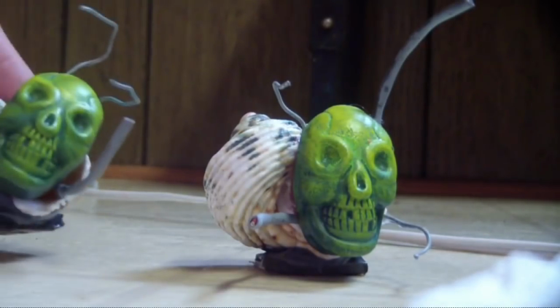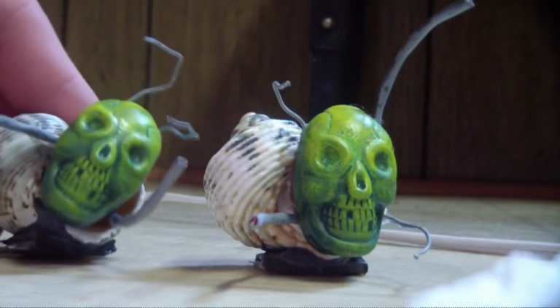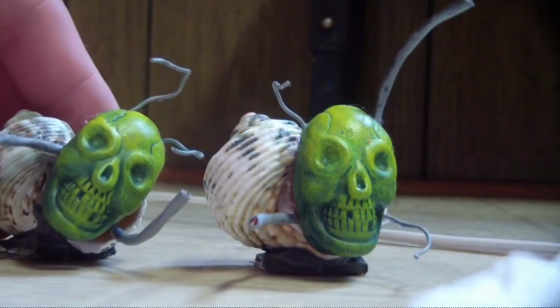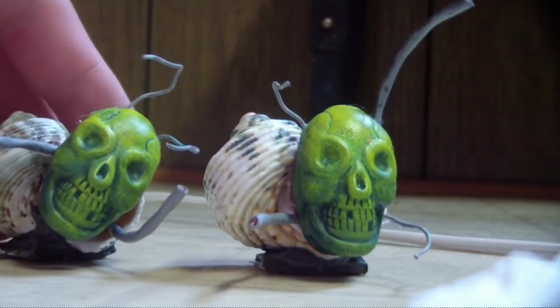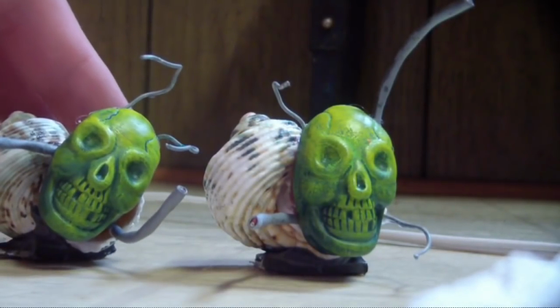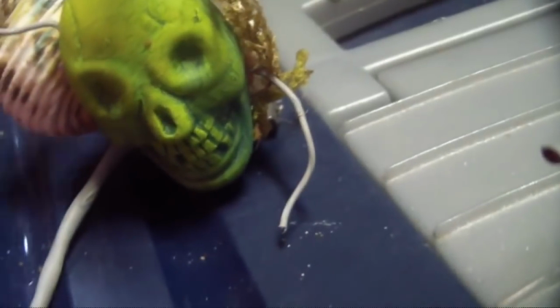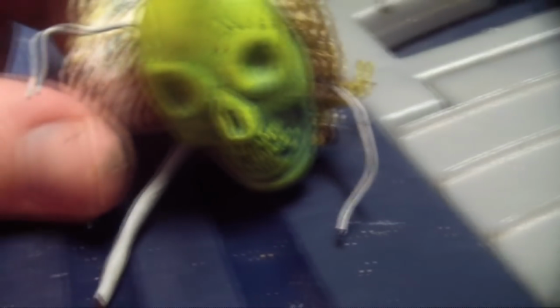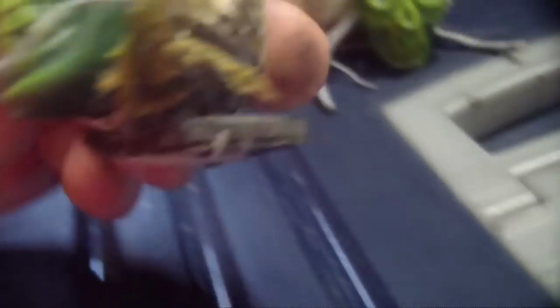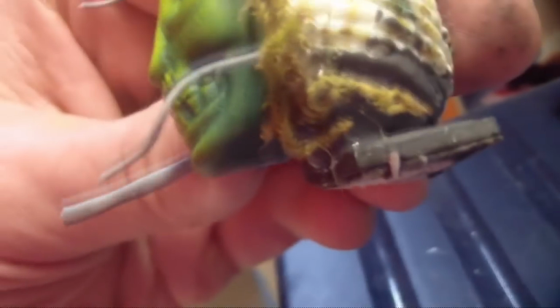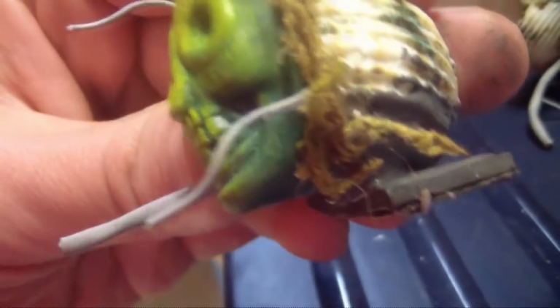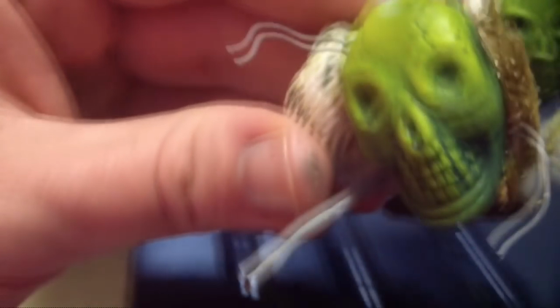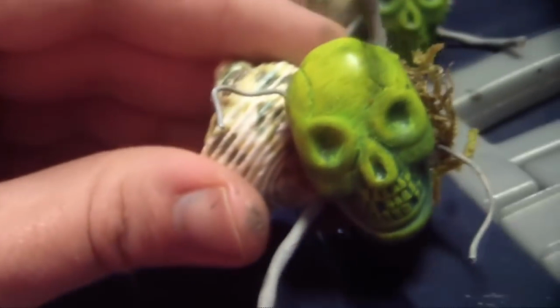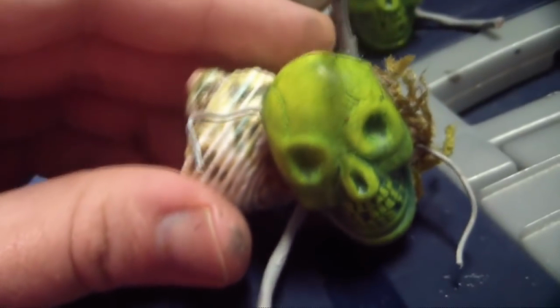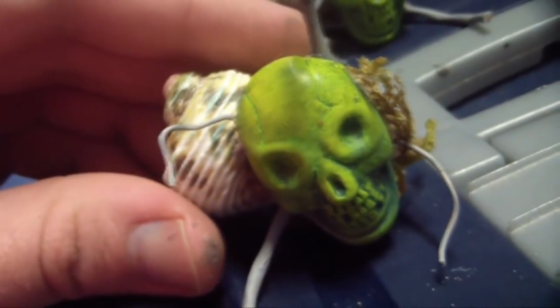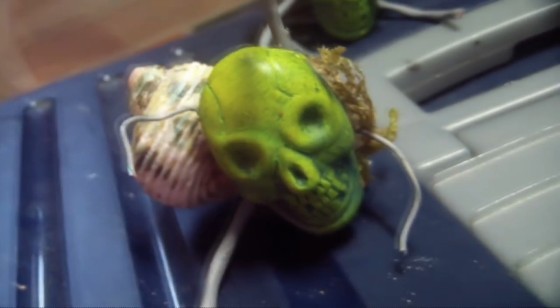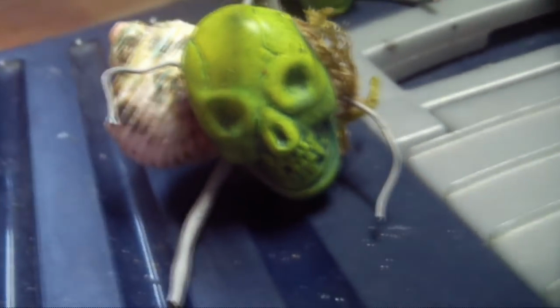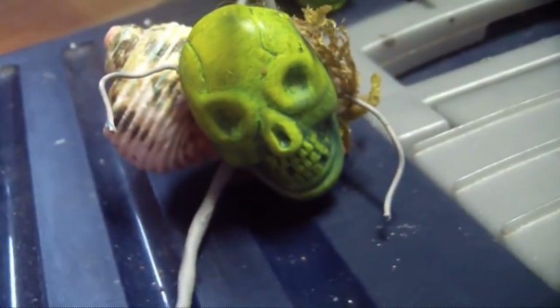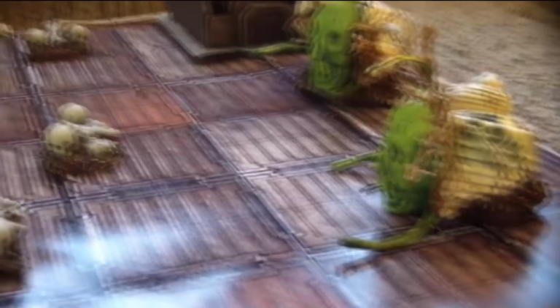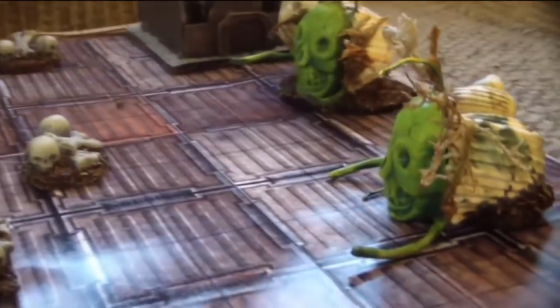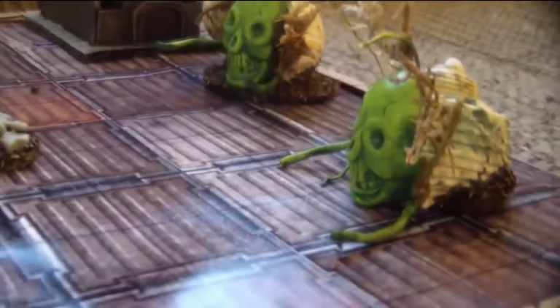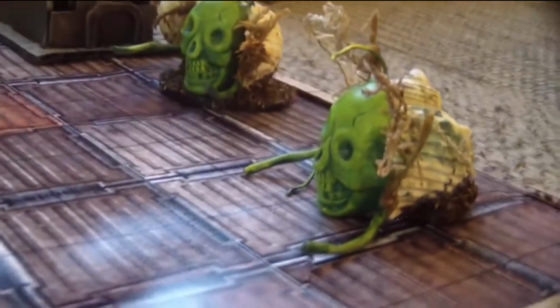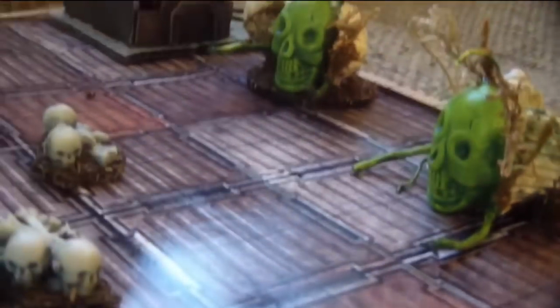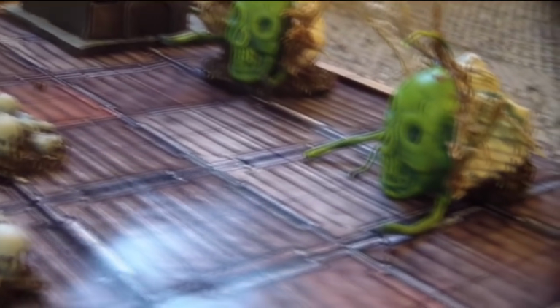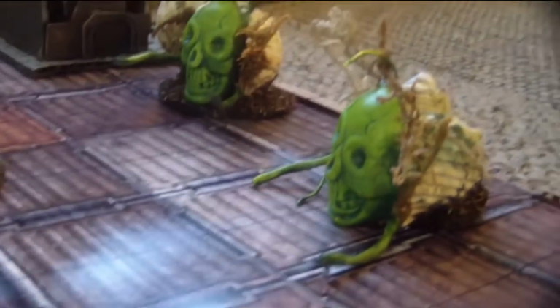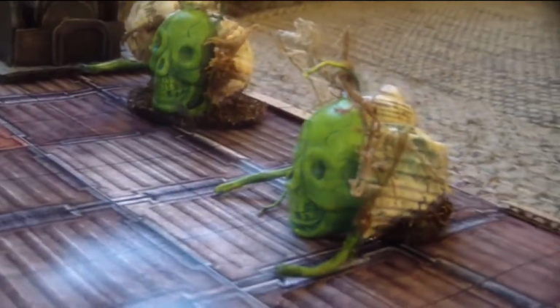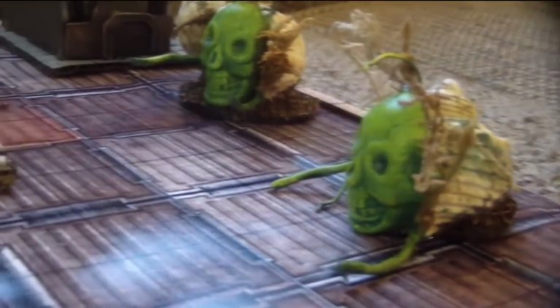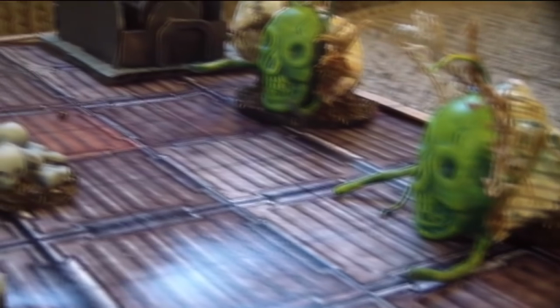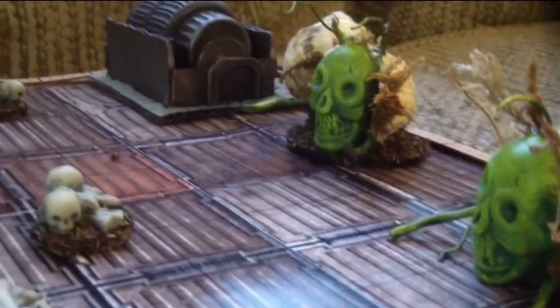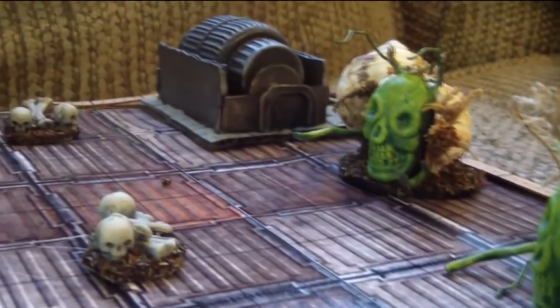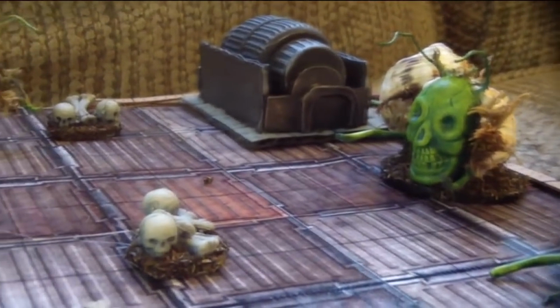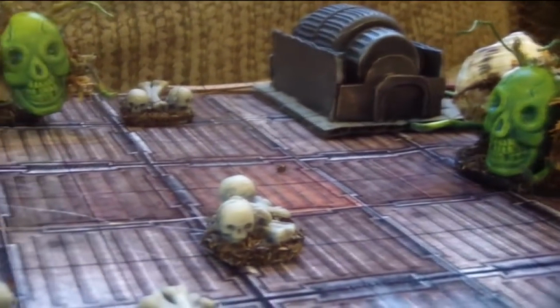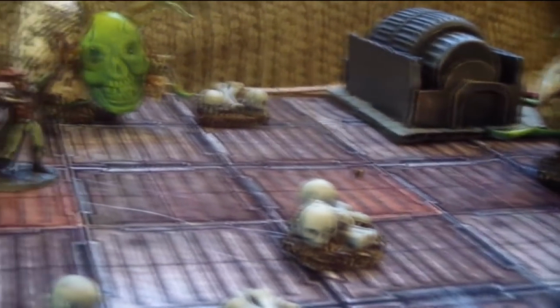I tried to pair up fat wires with fat wires and thin wires with thin, but there's a lot of room for play there. We're going to plug the gaps between the skull and the shell with our scenic plants. And lastly, we're going to flock the base and paint up our wire tentacles to match the skulls.